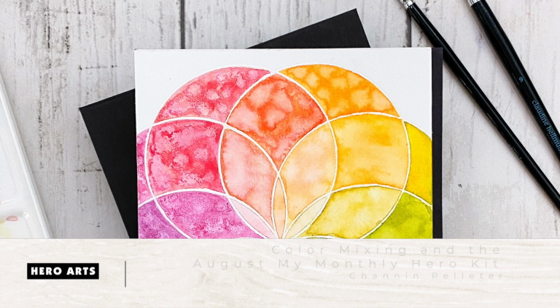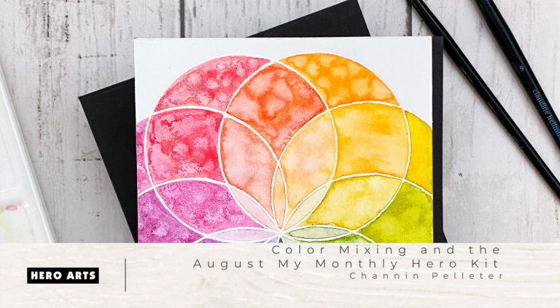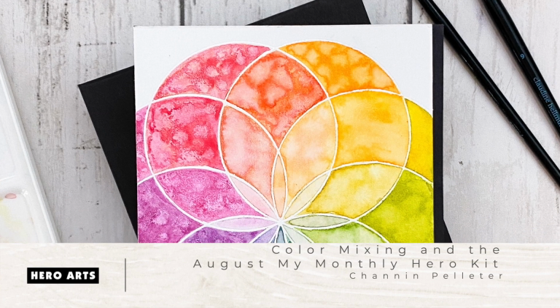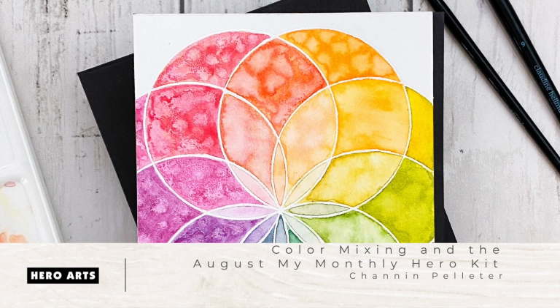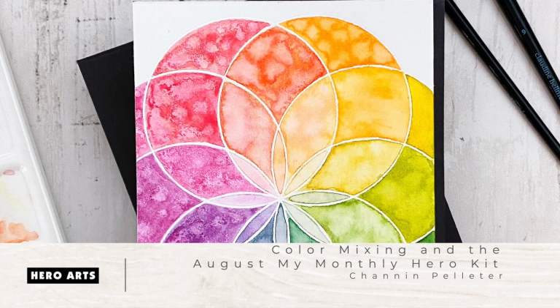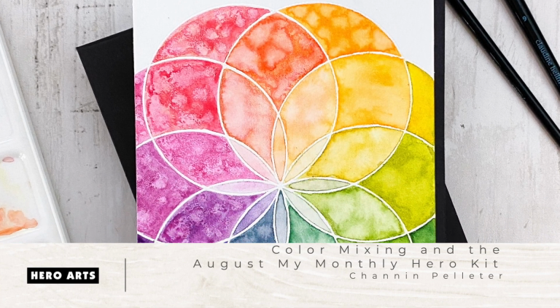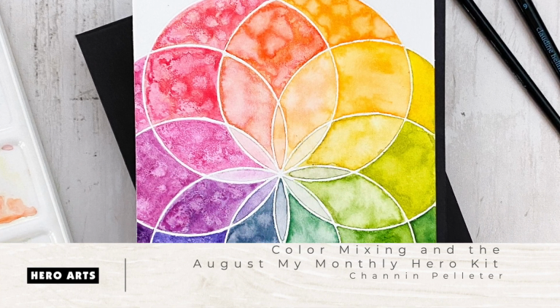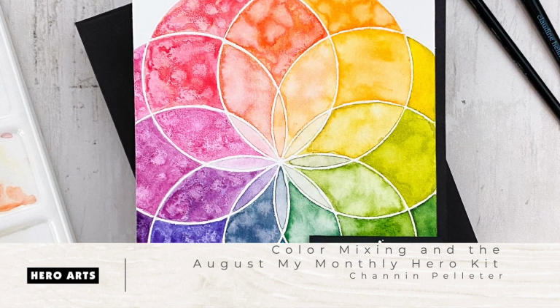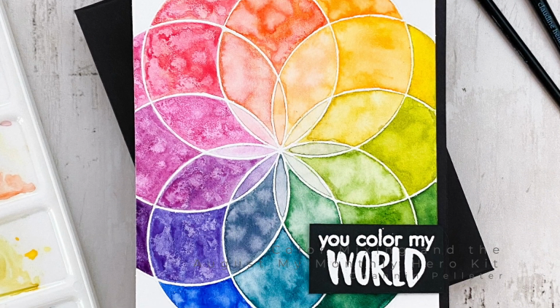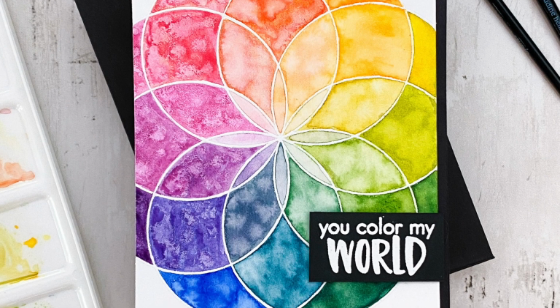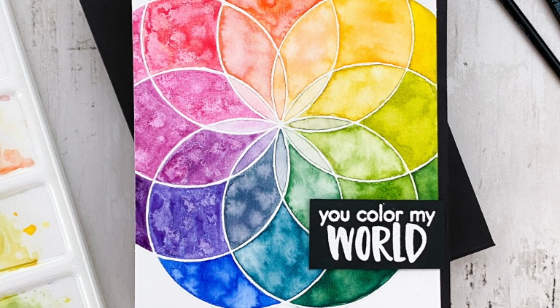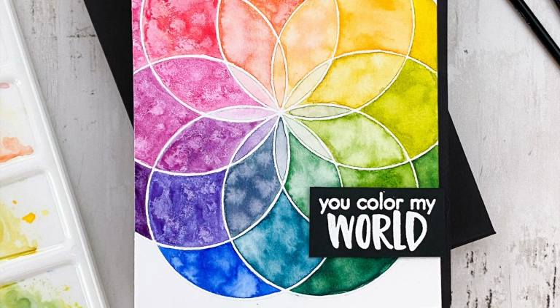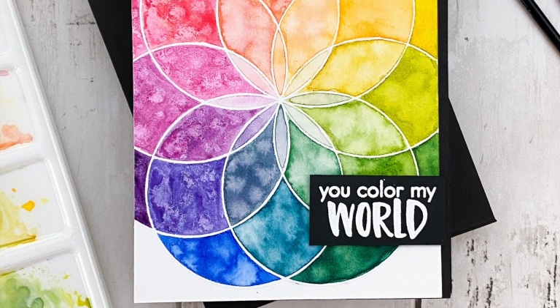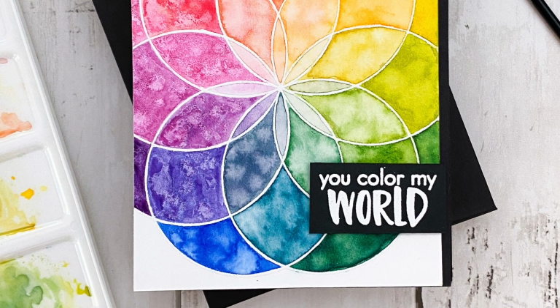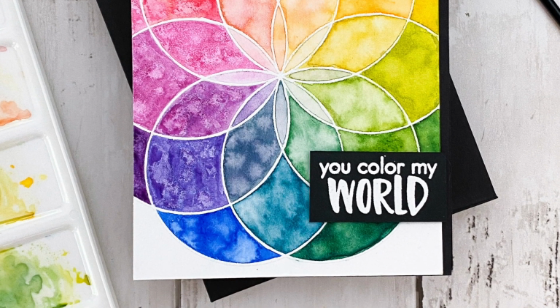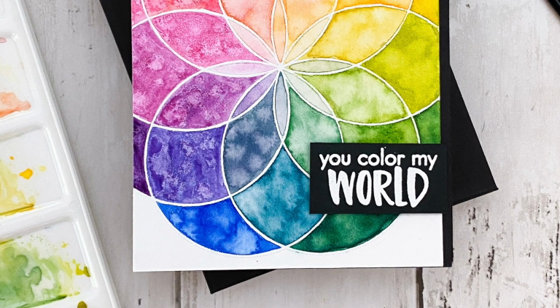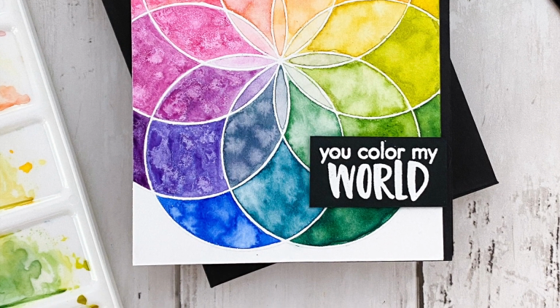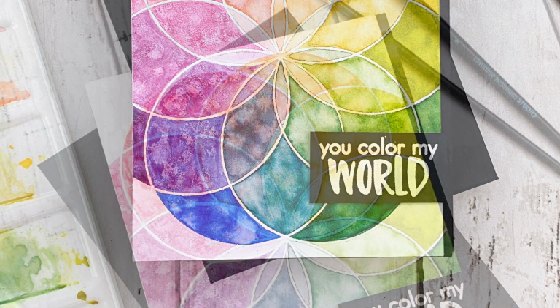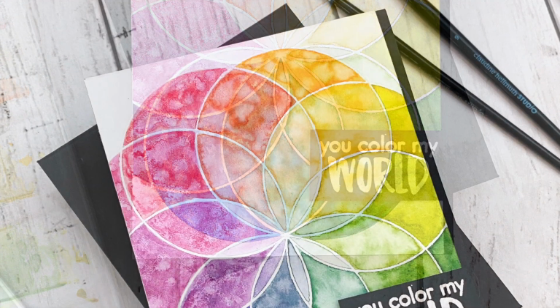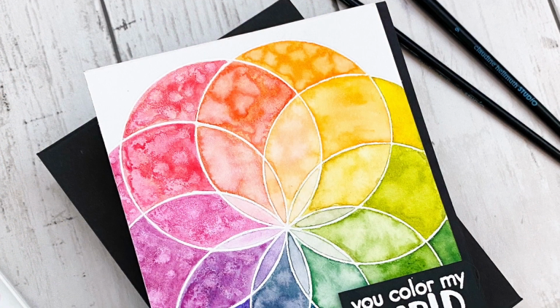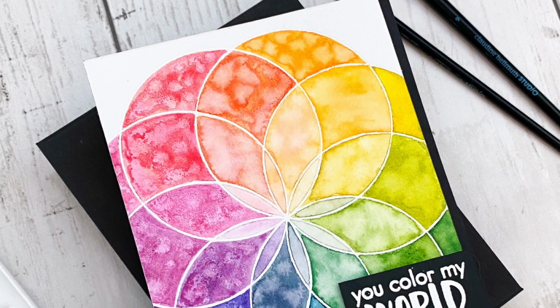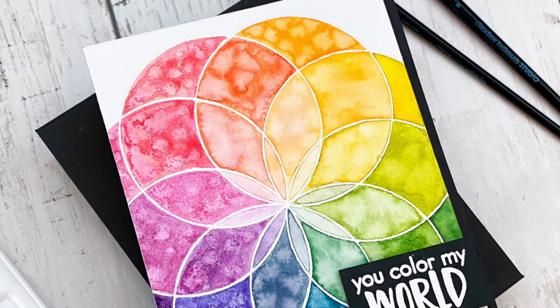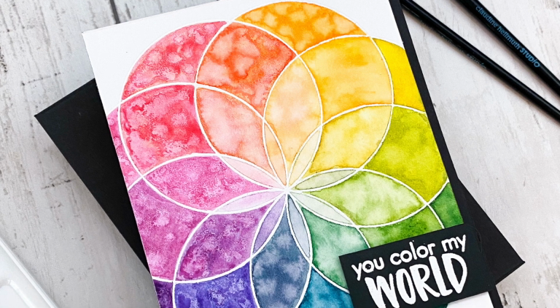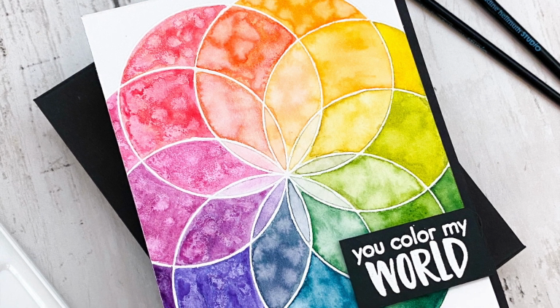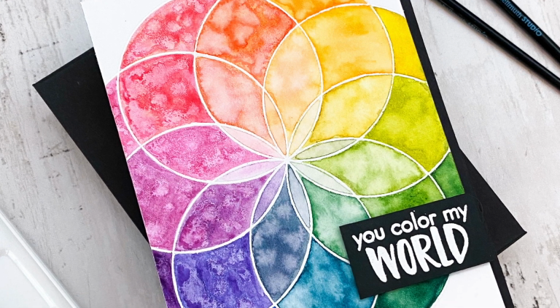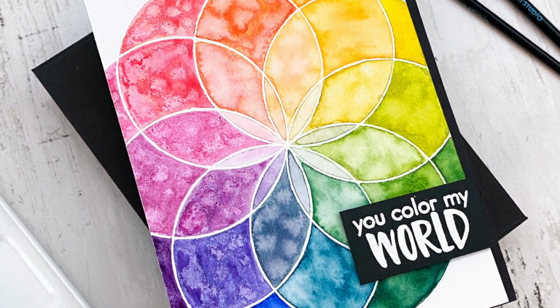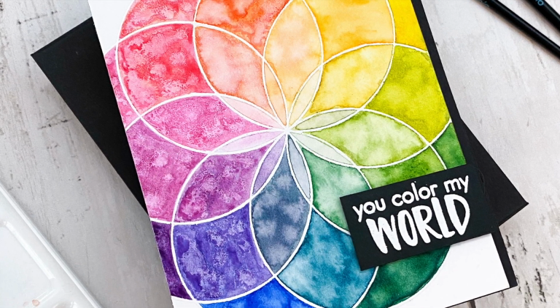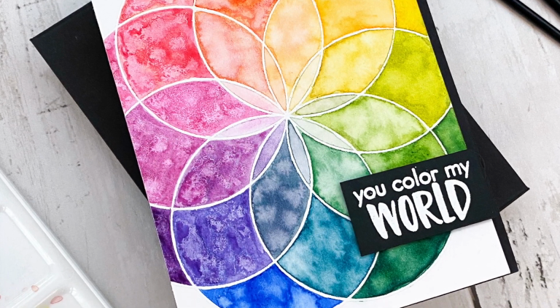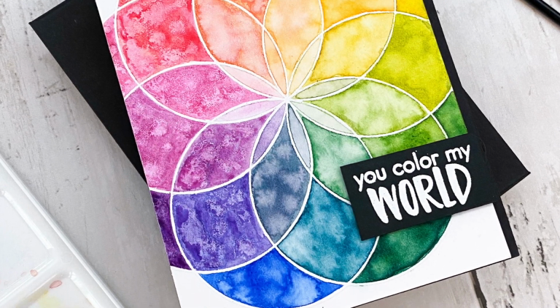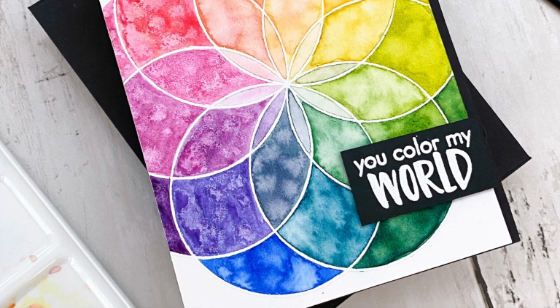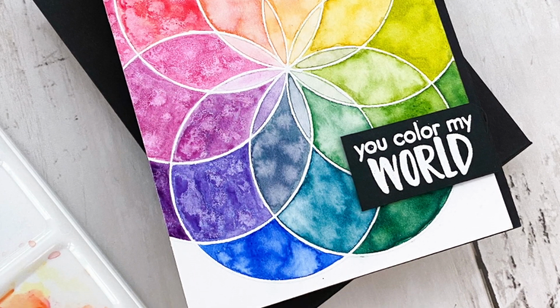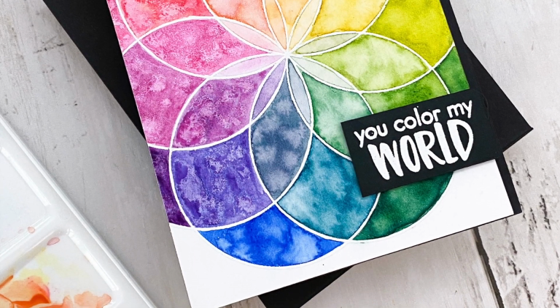Hello everyone, it's Shannon here for Hero Arts. In today's video we are going to create a colorful watercolor card using the new my monthly hero kit. I'm going to demonstrate how to do some color mixing with the three liquid watercolors that come in the kit.